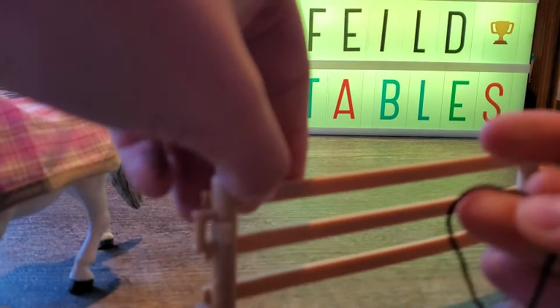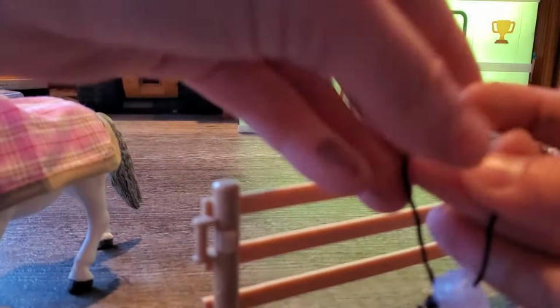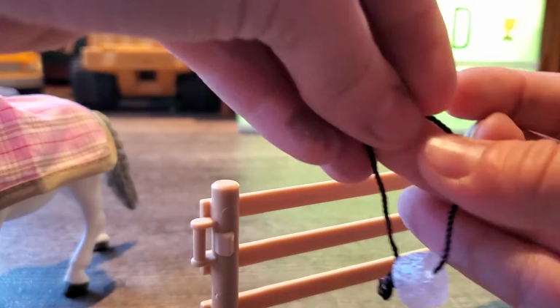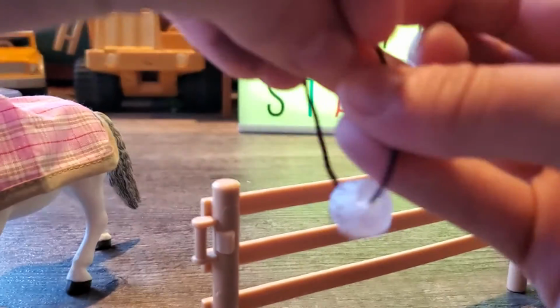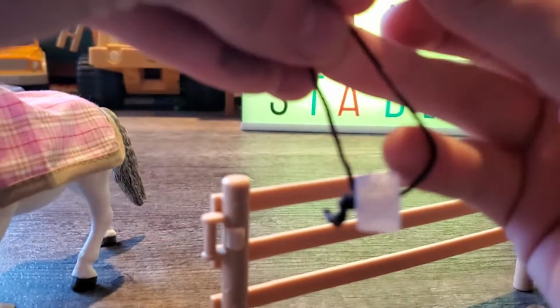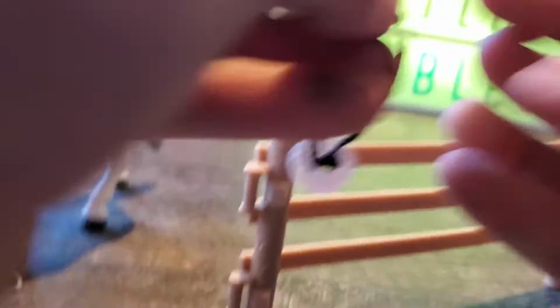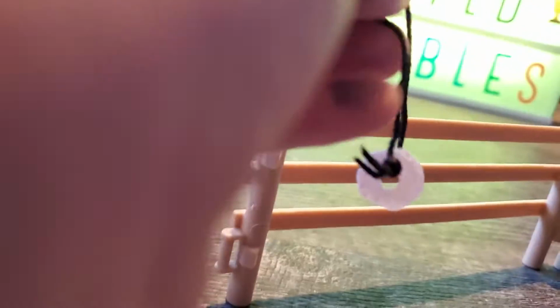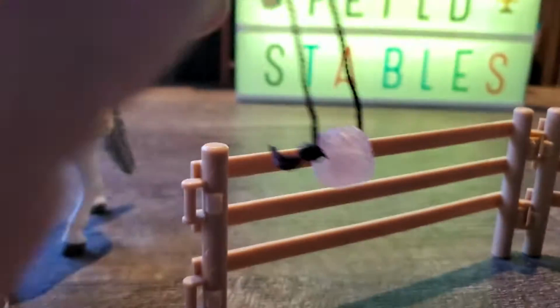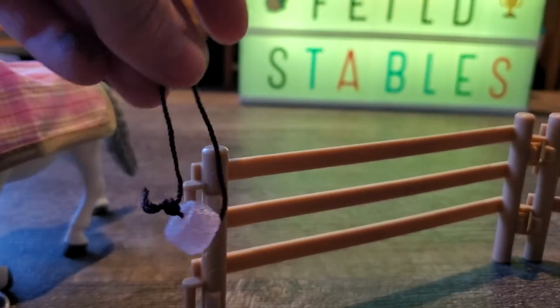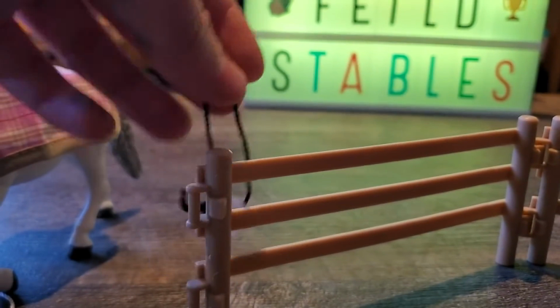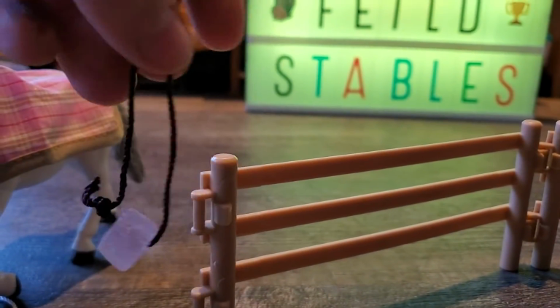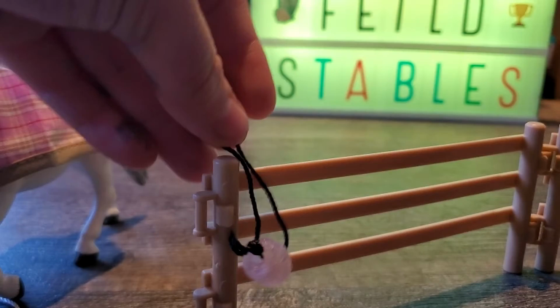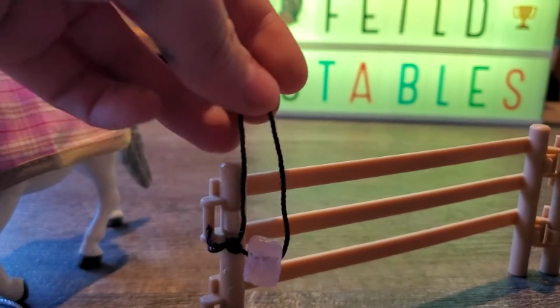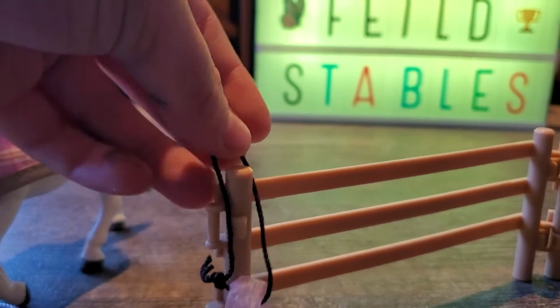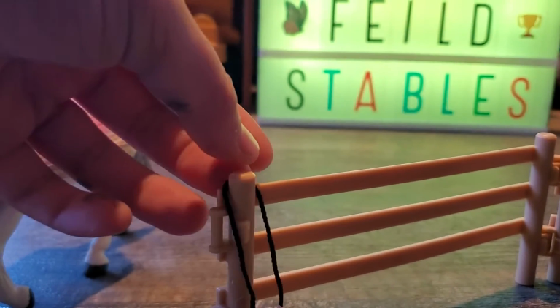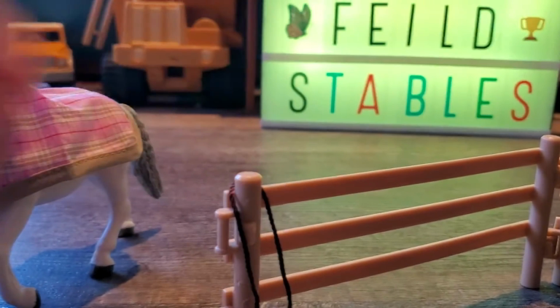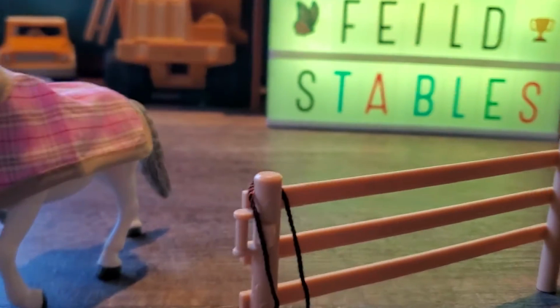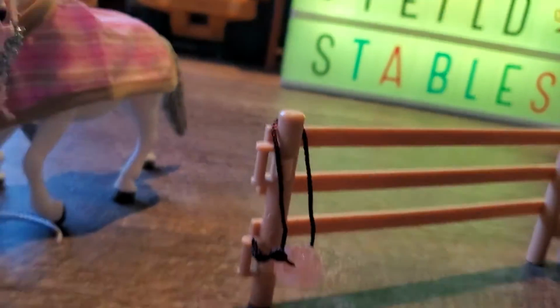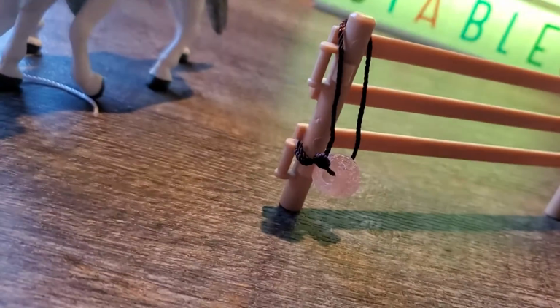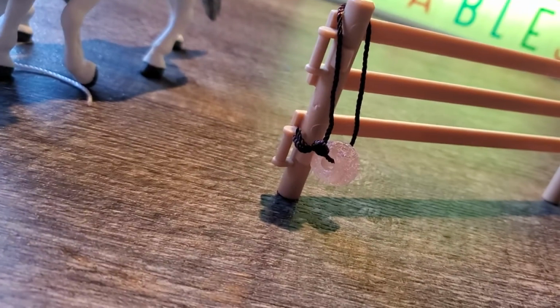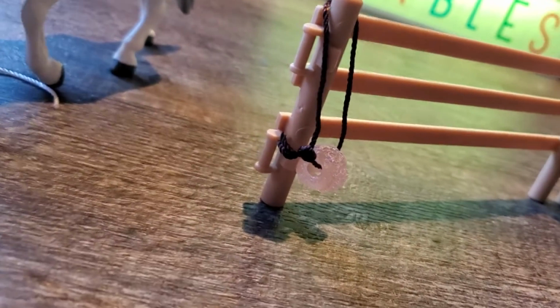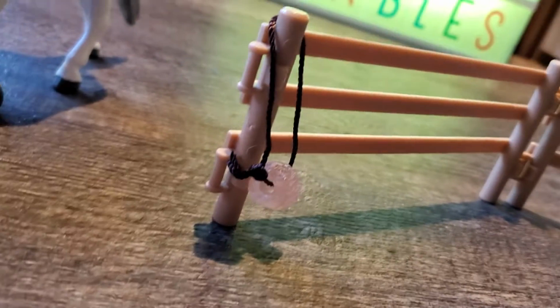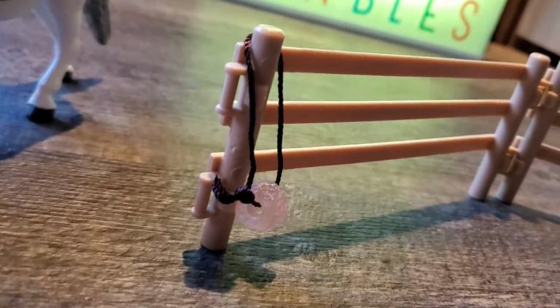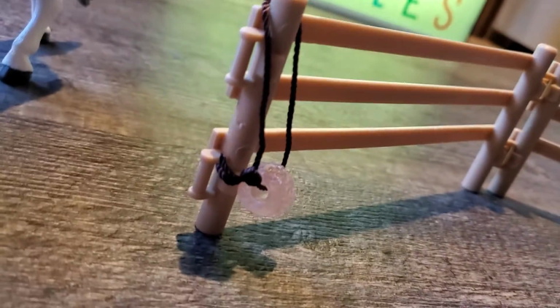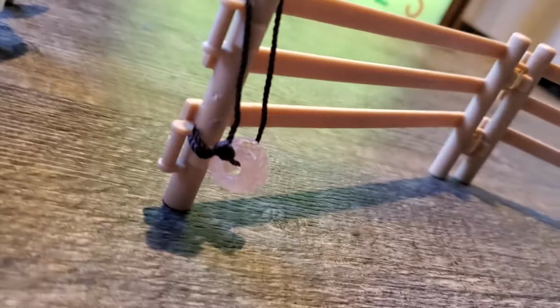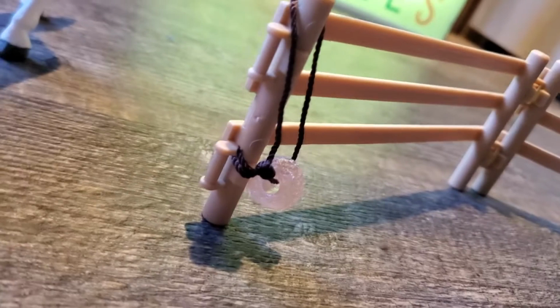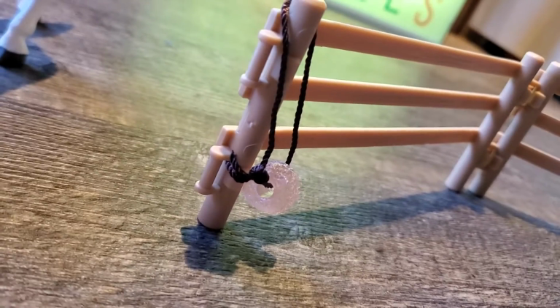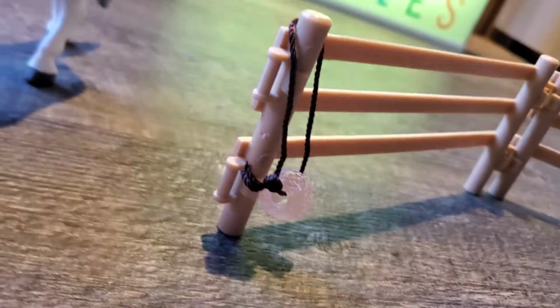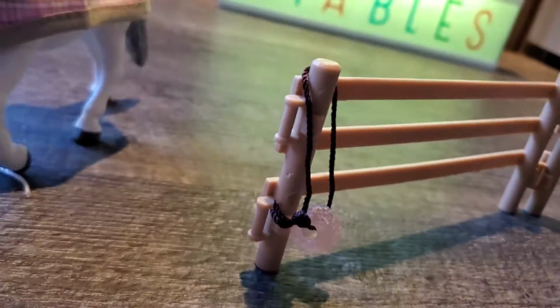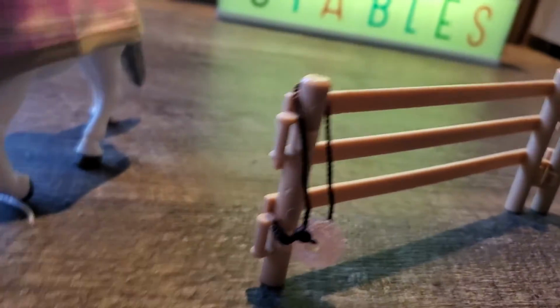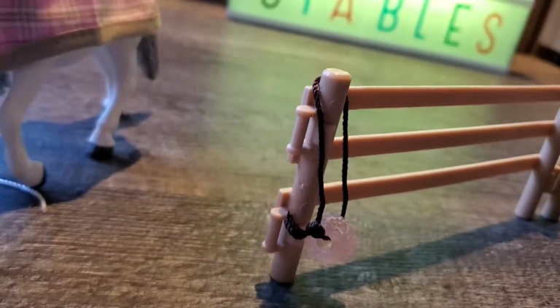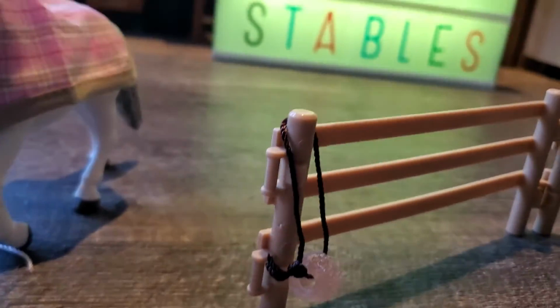Let's try to hang the salt lick on the fence. There we go — it works on the fence. It's kind of long, but it'll work.